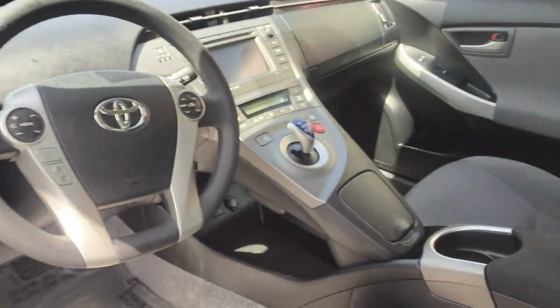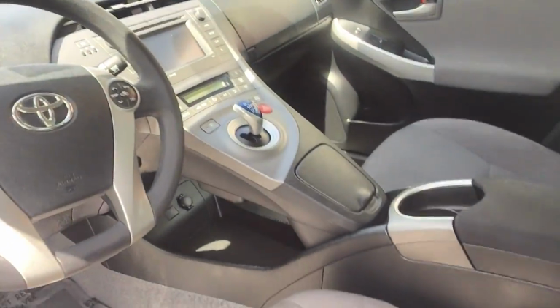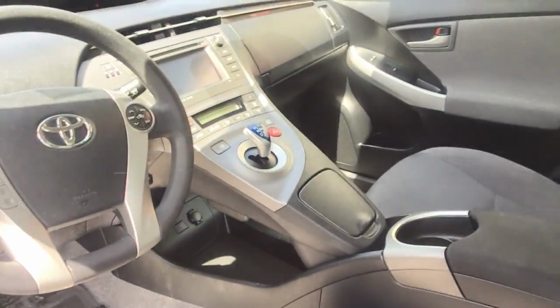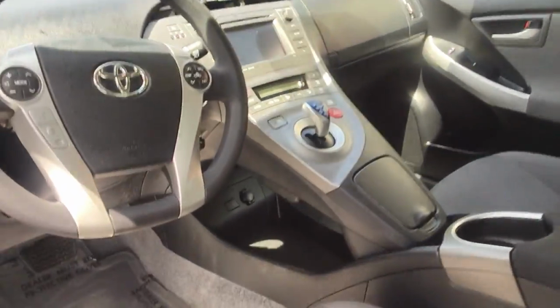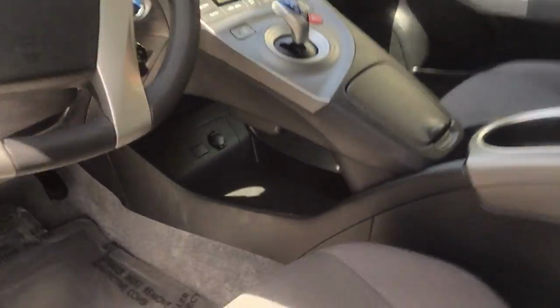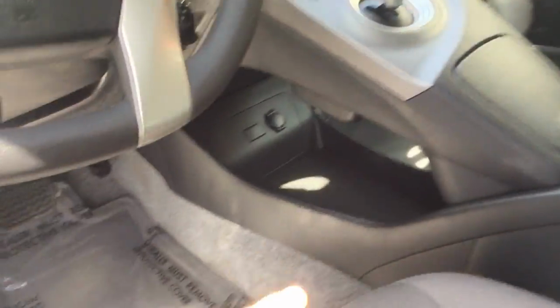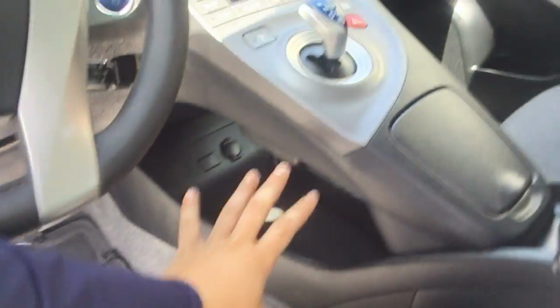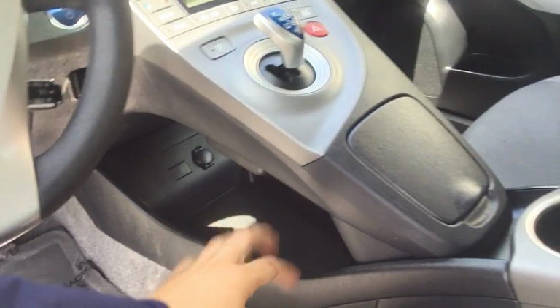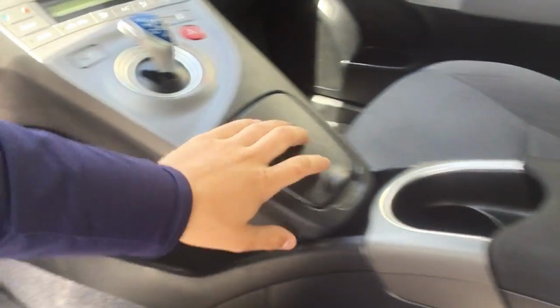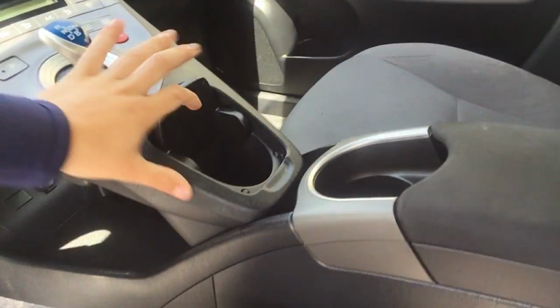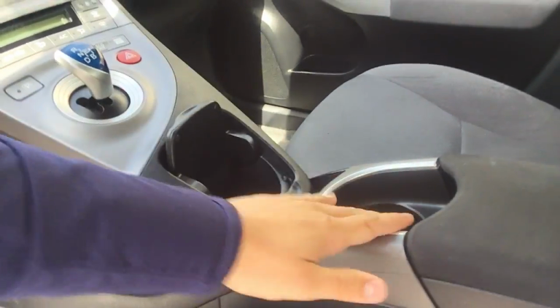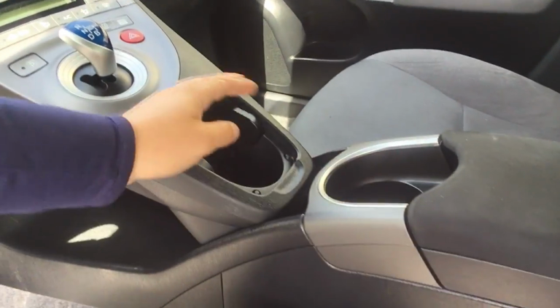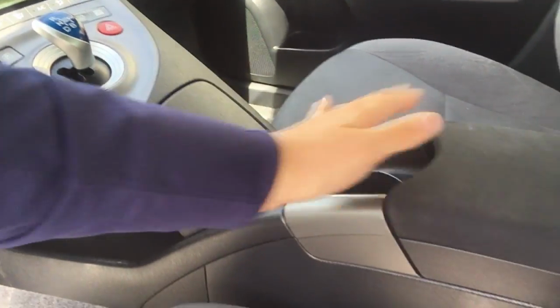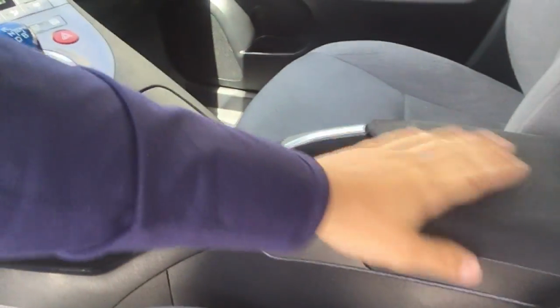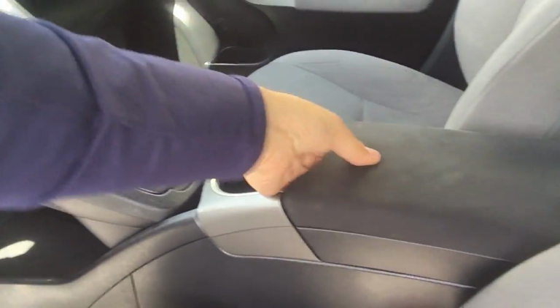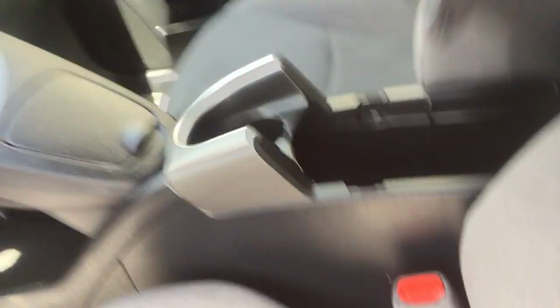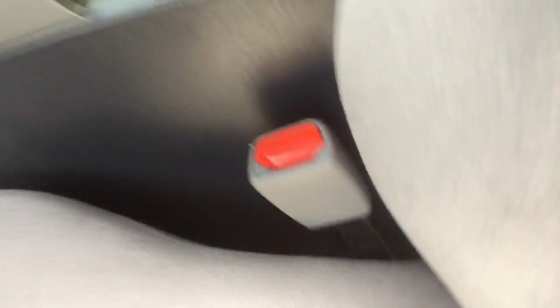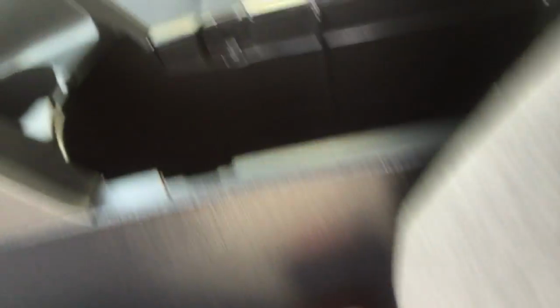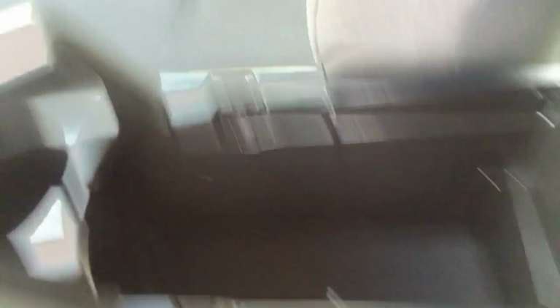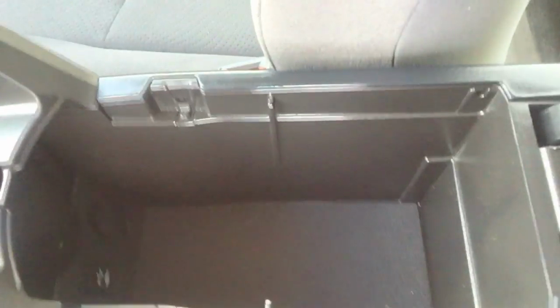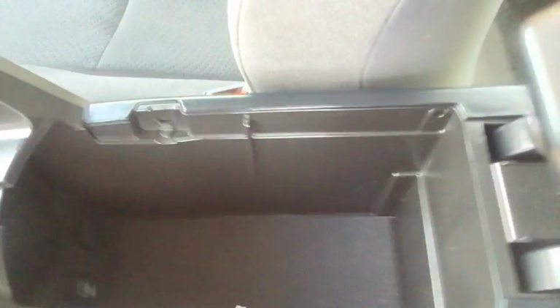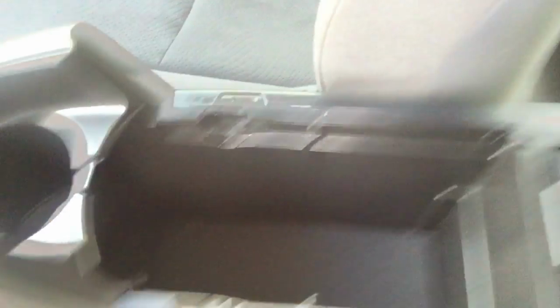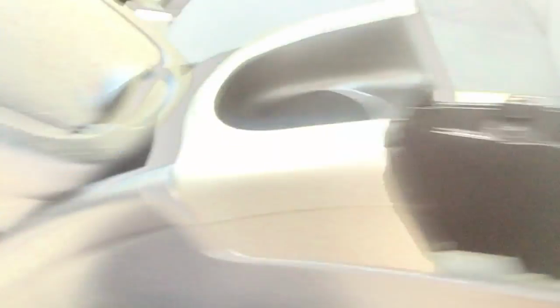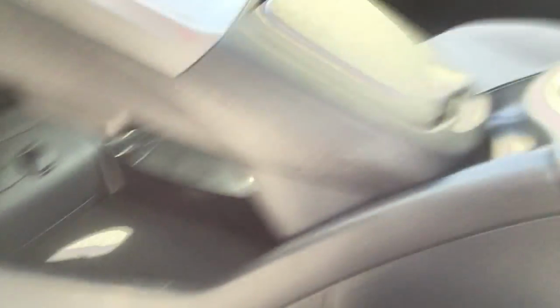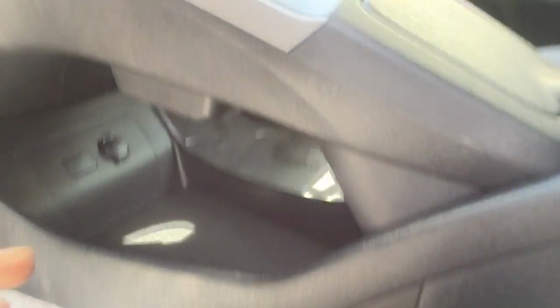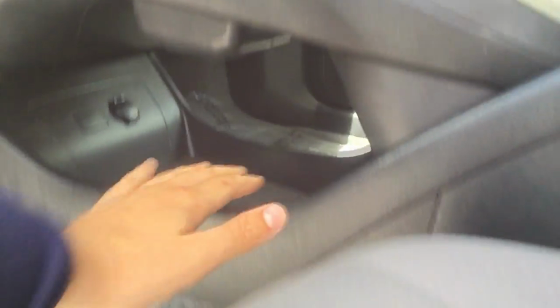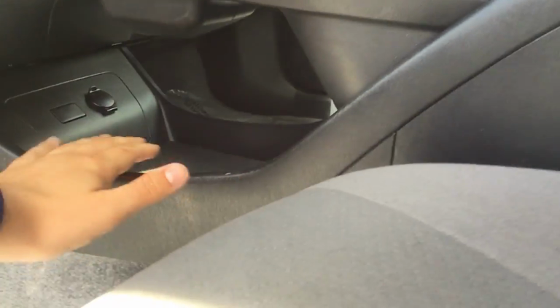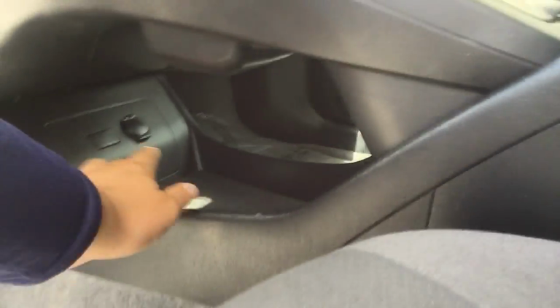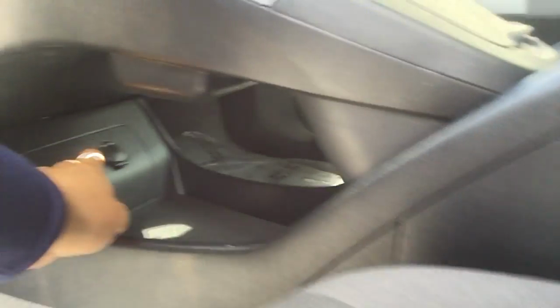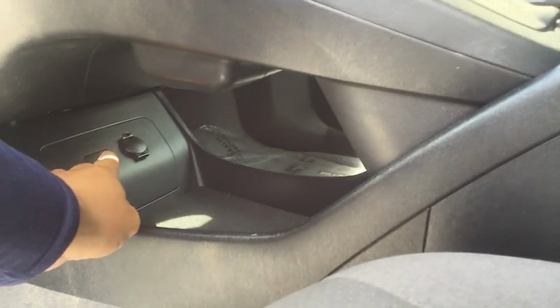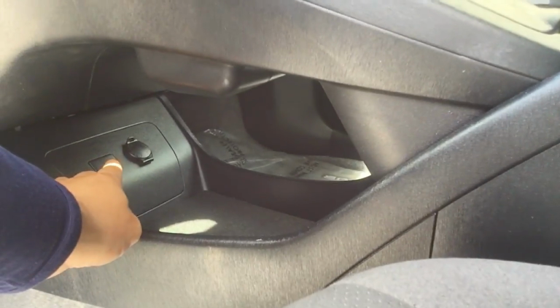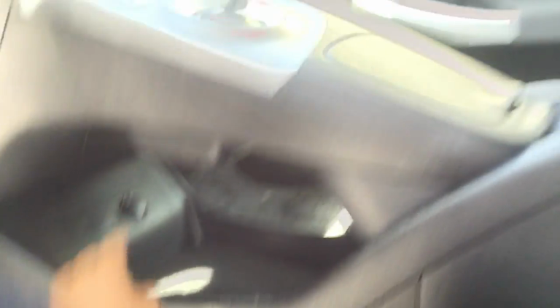First thing you're going to notice is this giant center console in here. It's got two cup holders. Right here is going to have a decent amount of room down in there. You also have a nice storage cubby in here with a charger right in there.